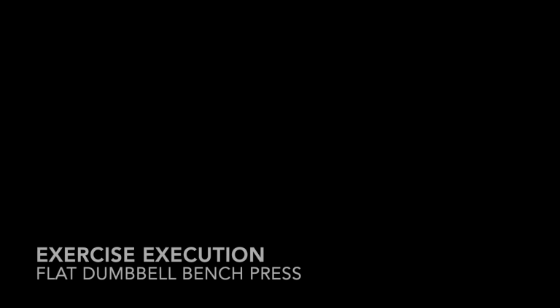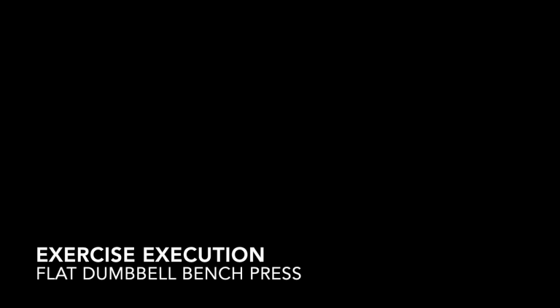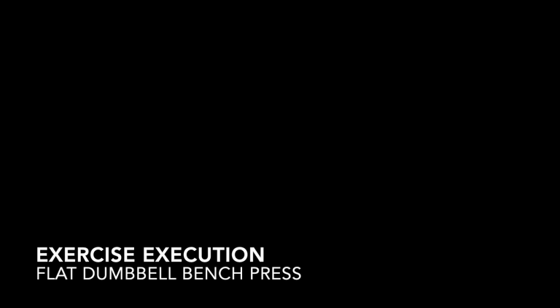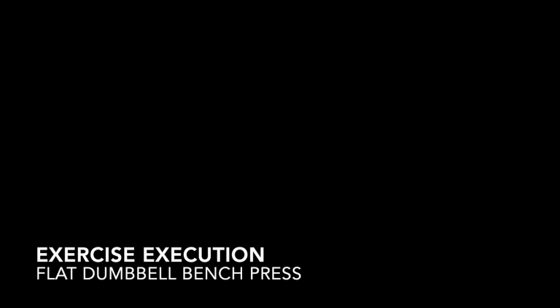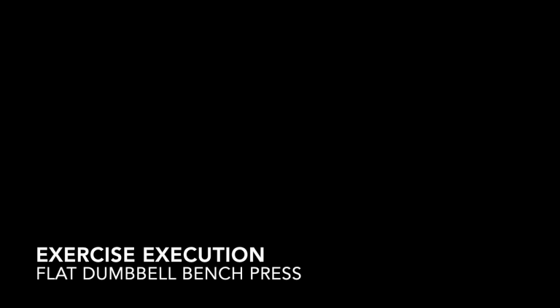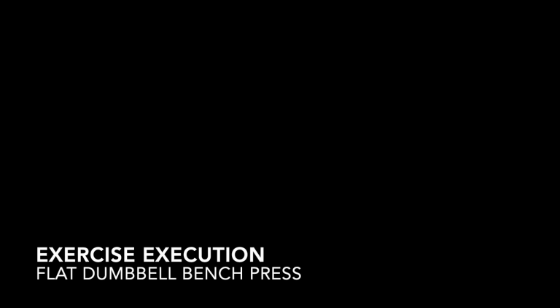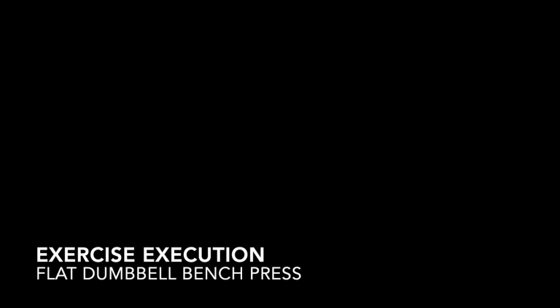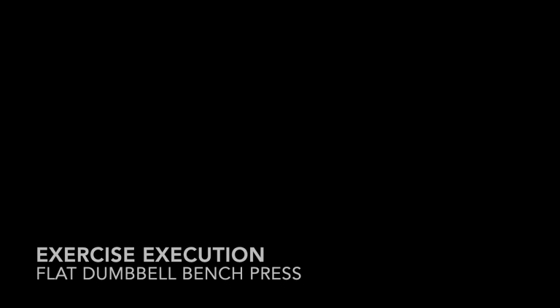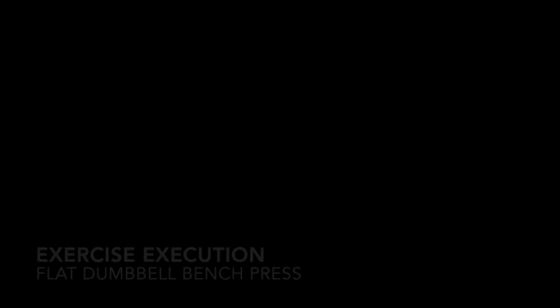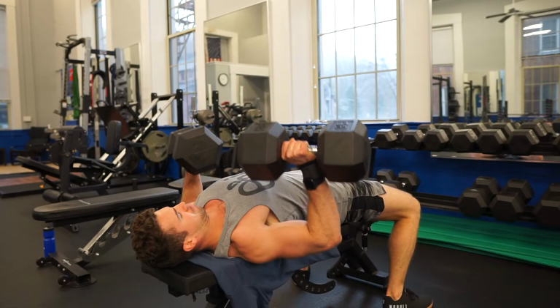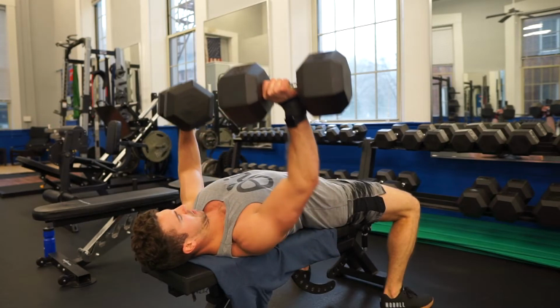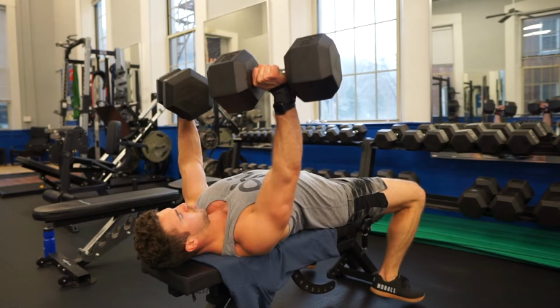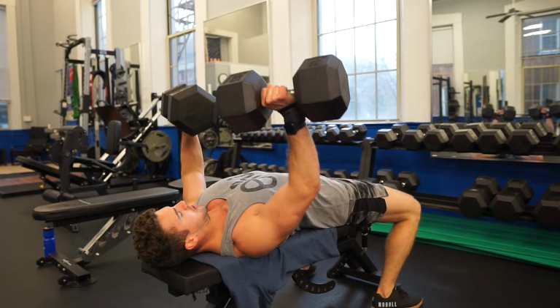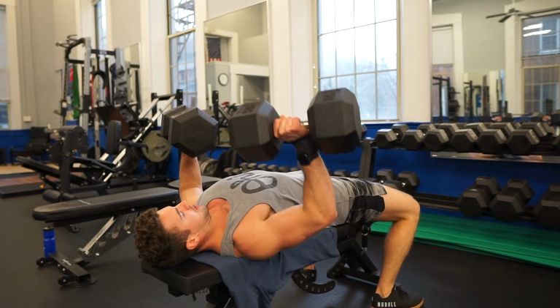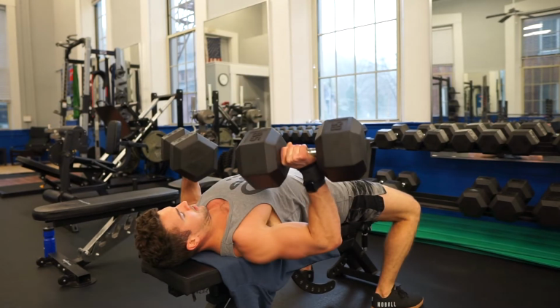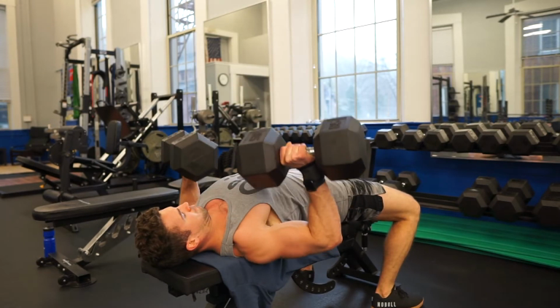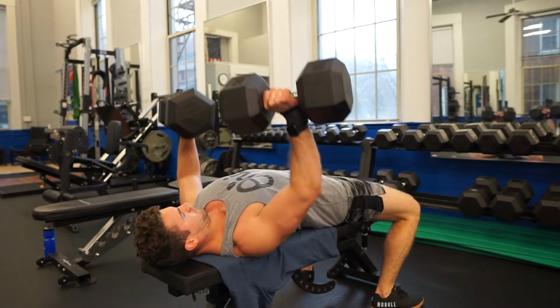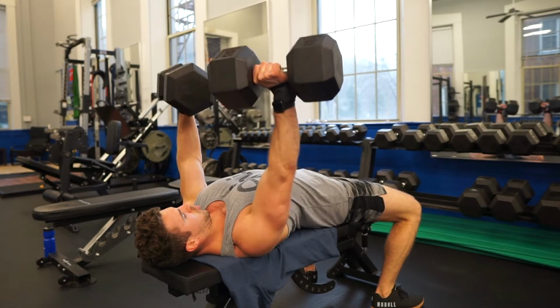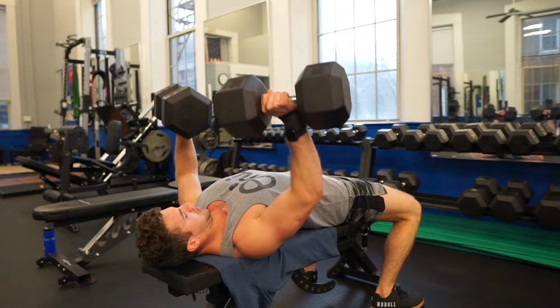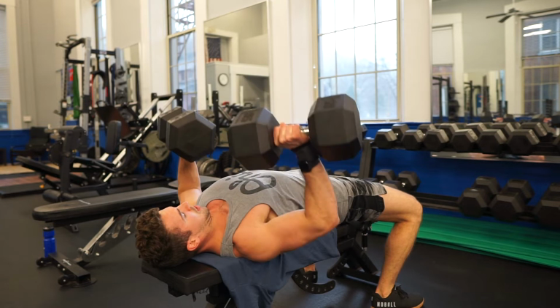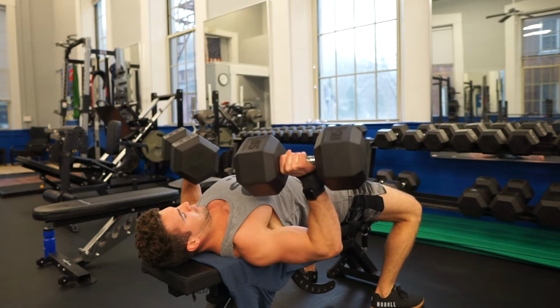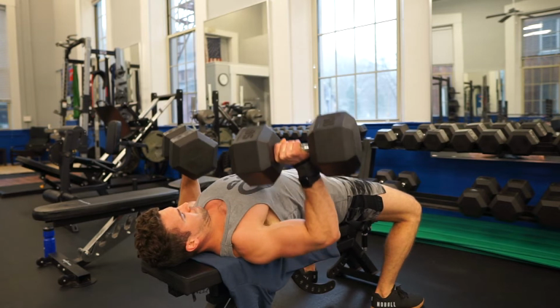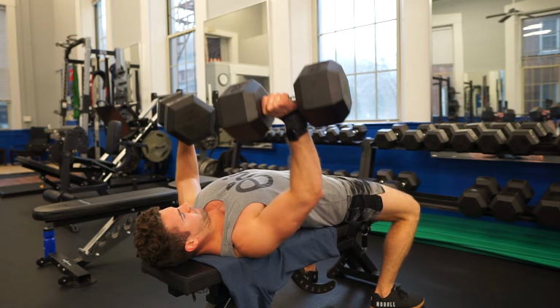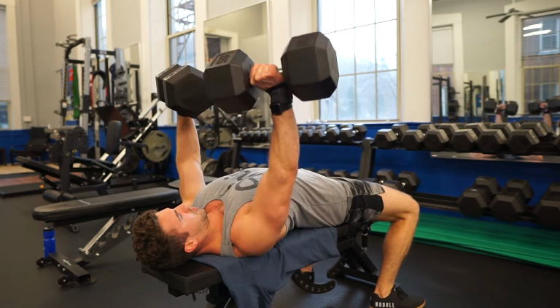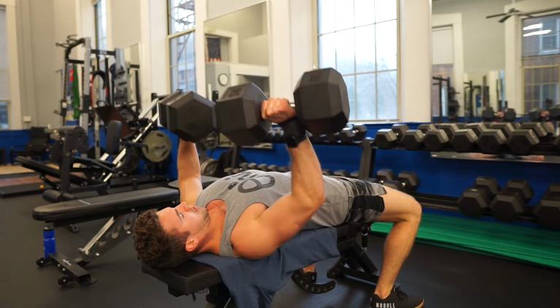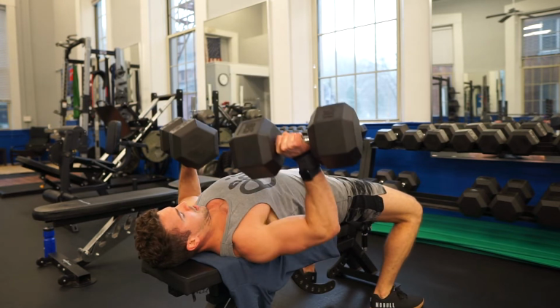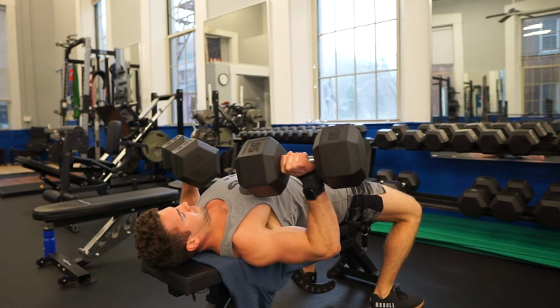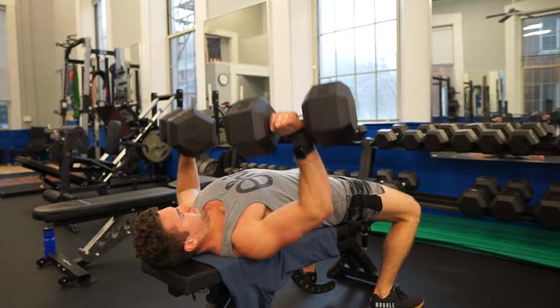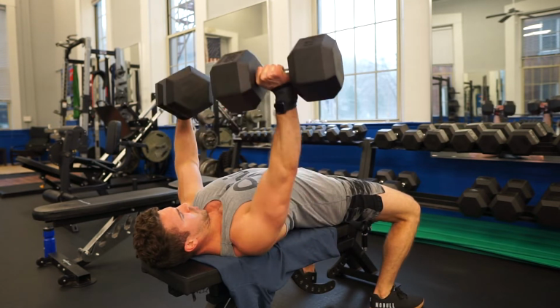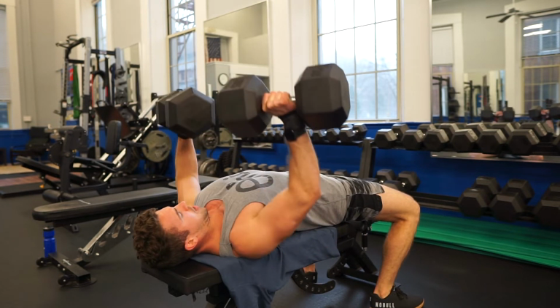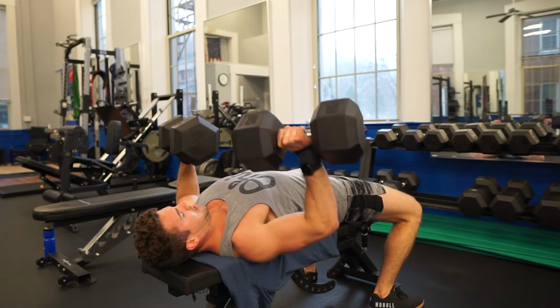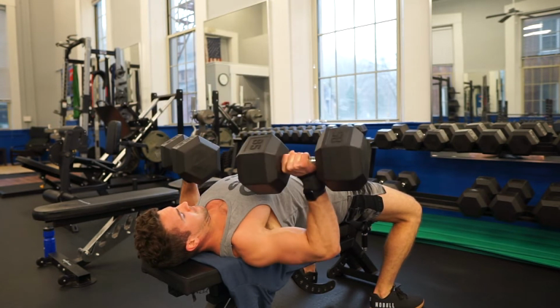When performing the dumbbell press, whatever muscle fibers are on top are going to be doing the majority of the work, and that is dependent upon the structure and setup of the individual.